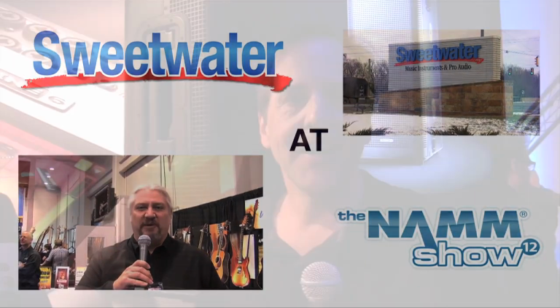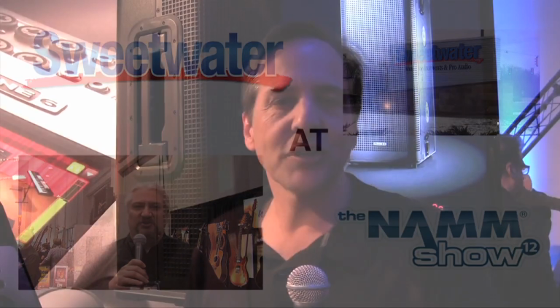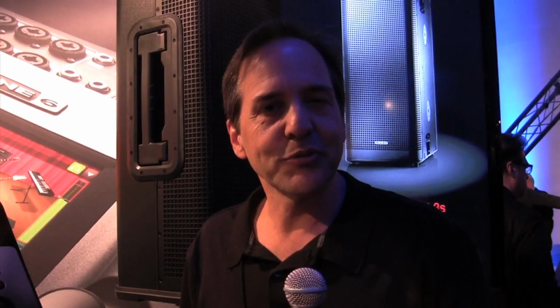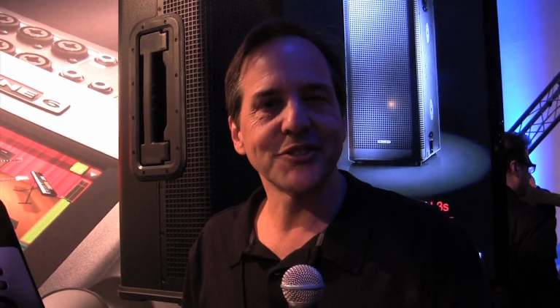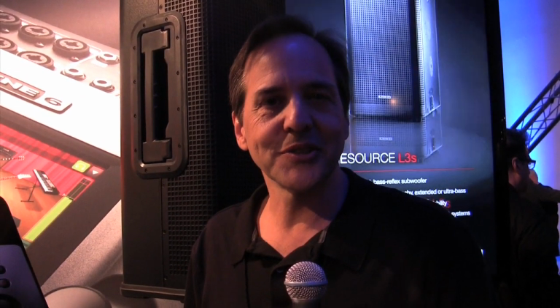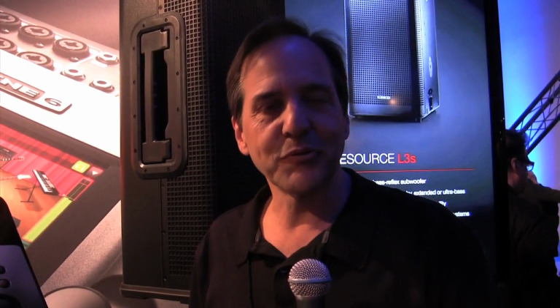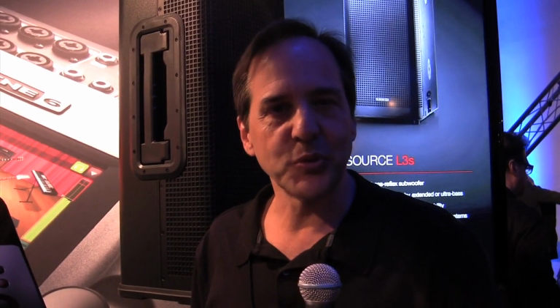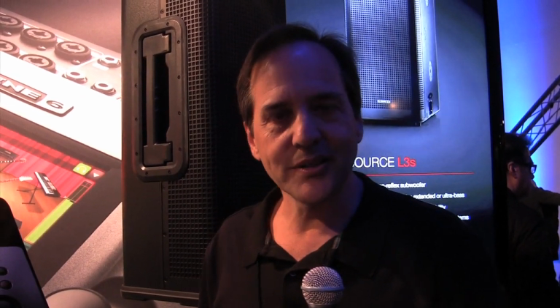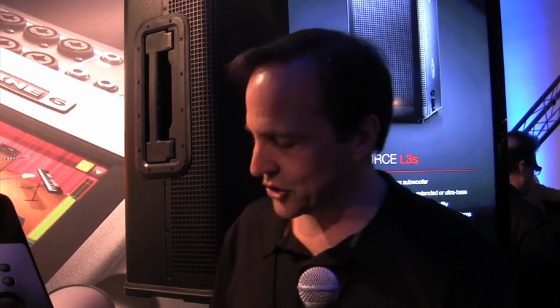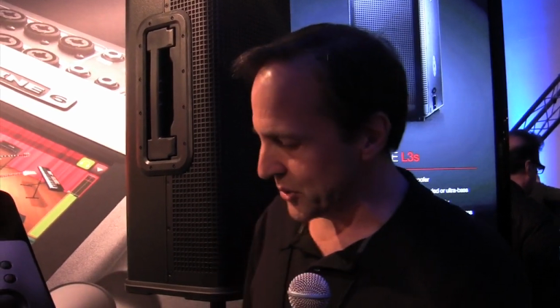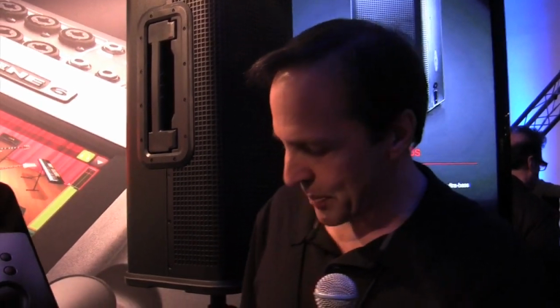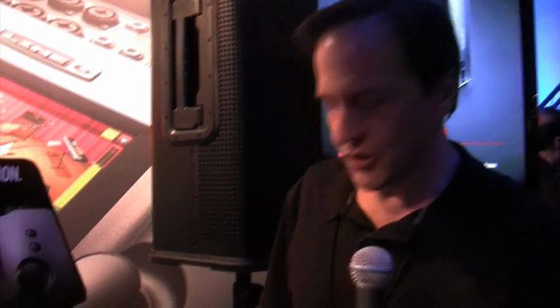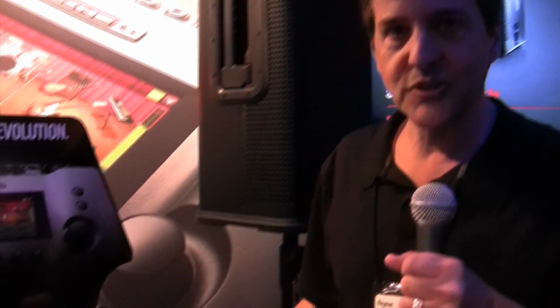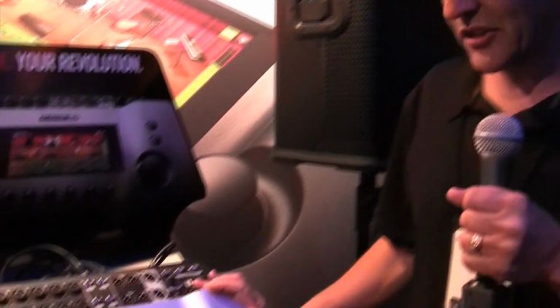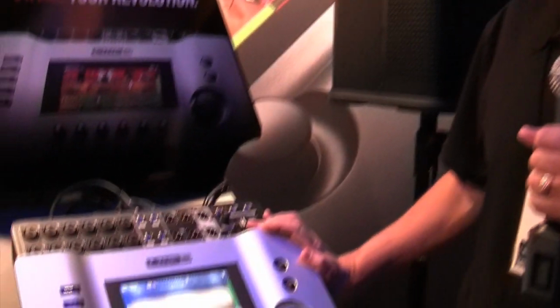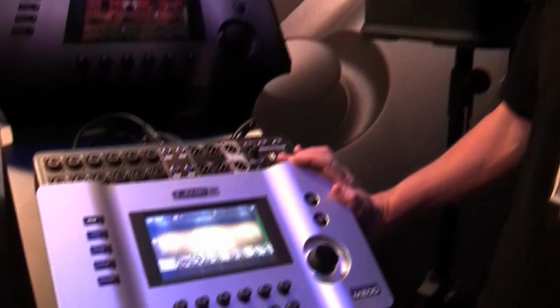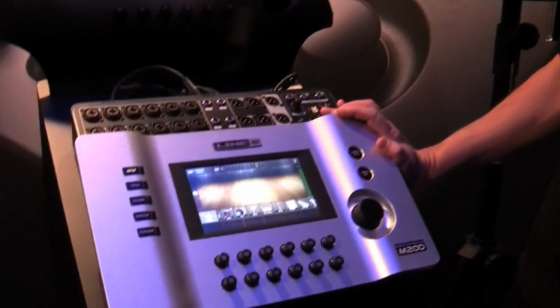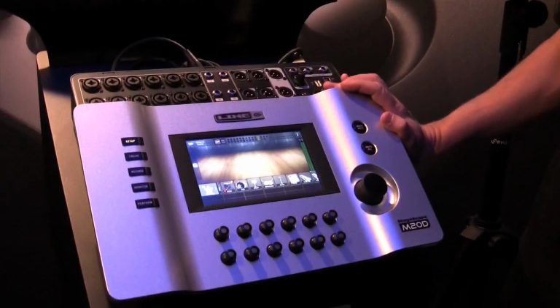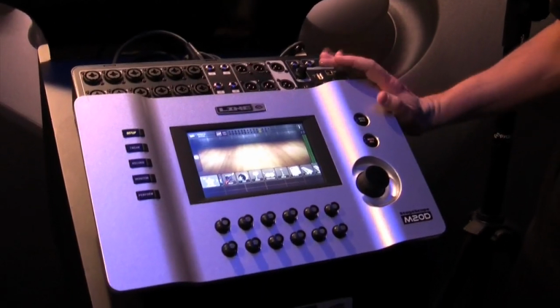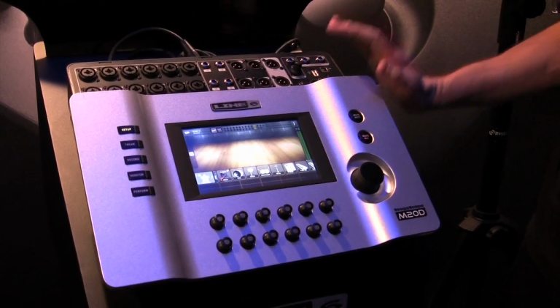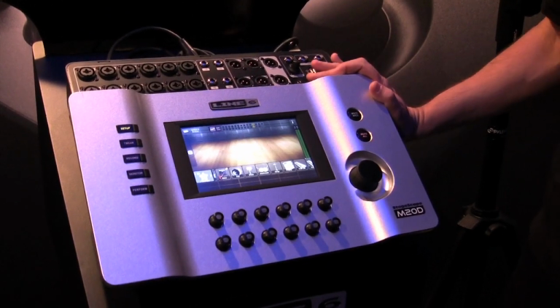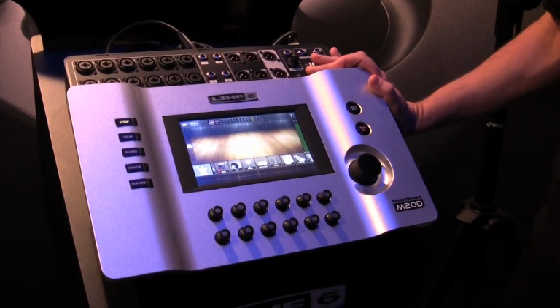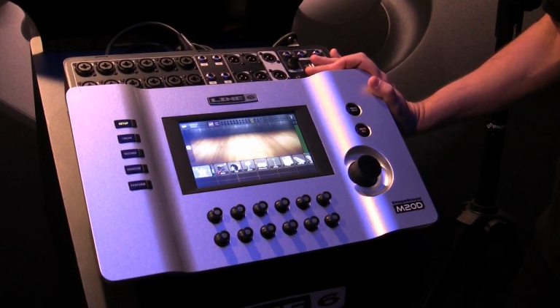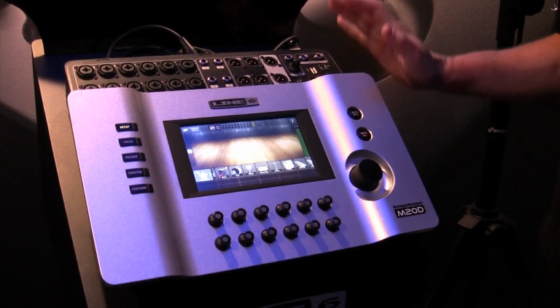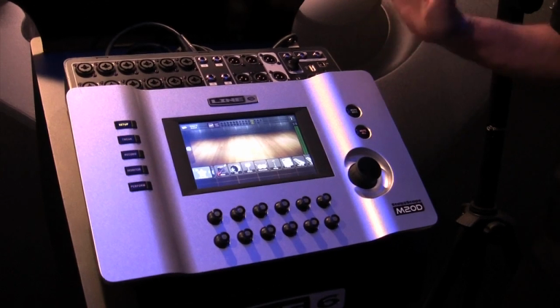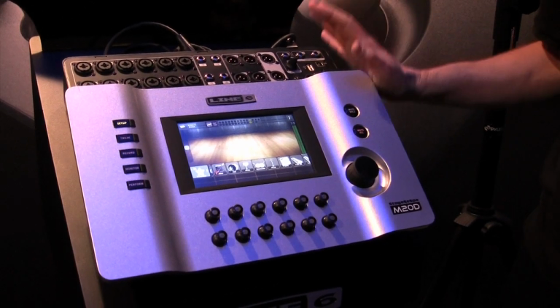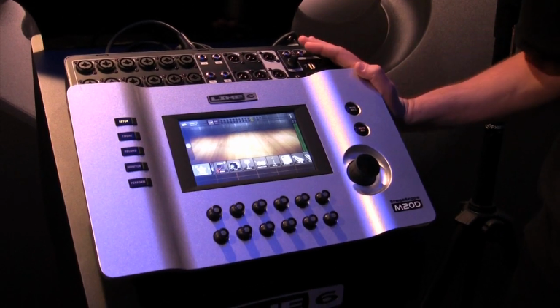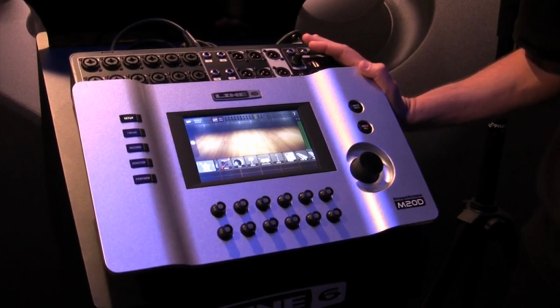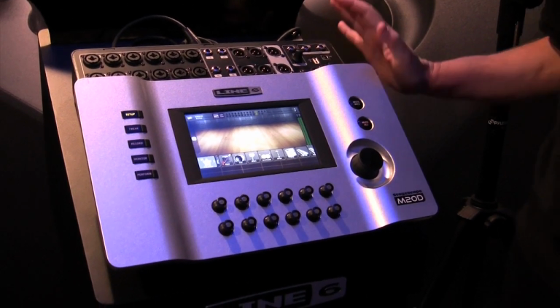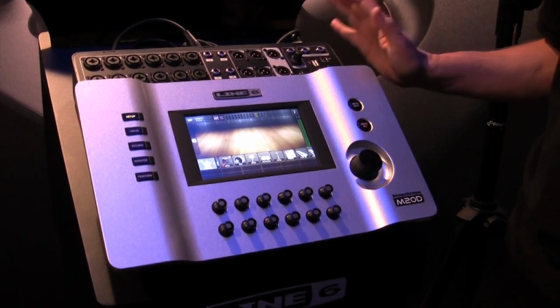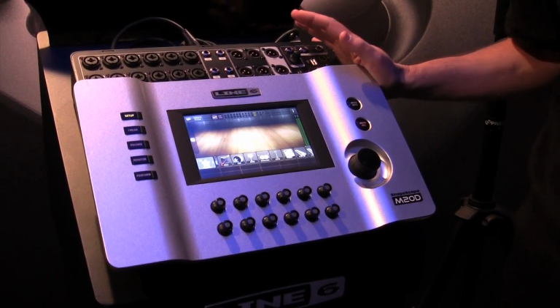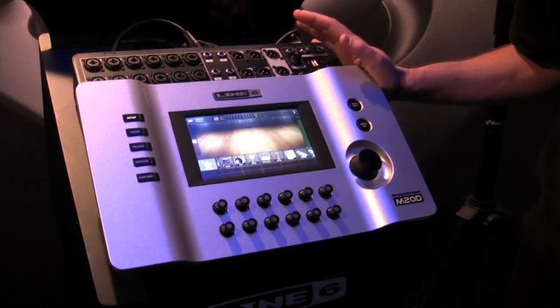Hi, I'm Marcus Ryle from Line 6, here with my friends from Sweetwater to show you our brand new StageScape M20D digital mixing system. This is a true paradigm shift in how to approach live sound.